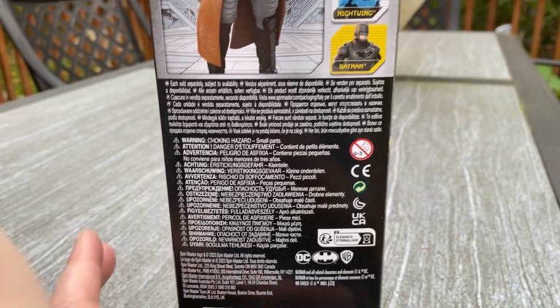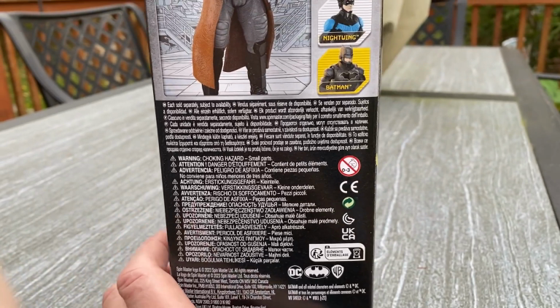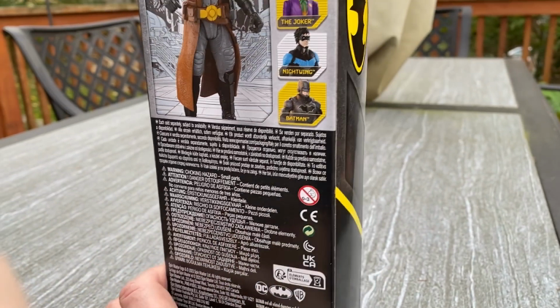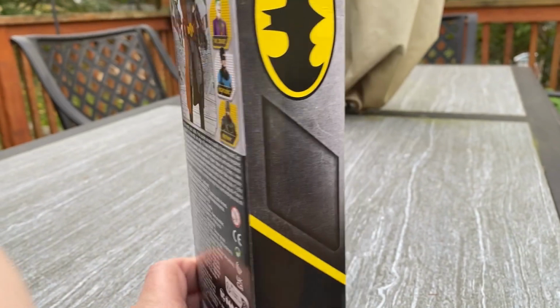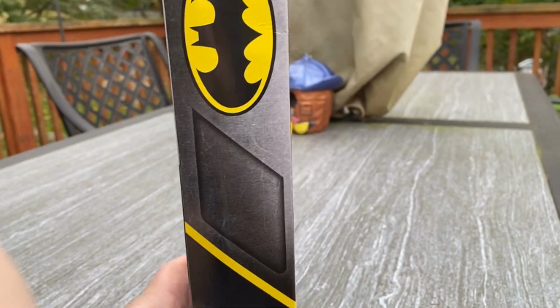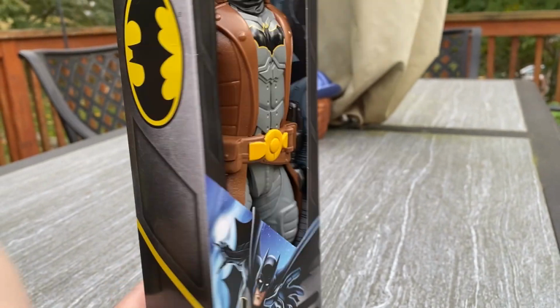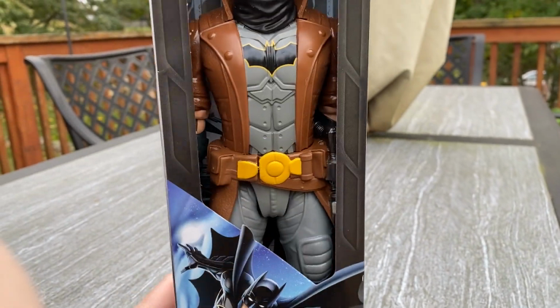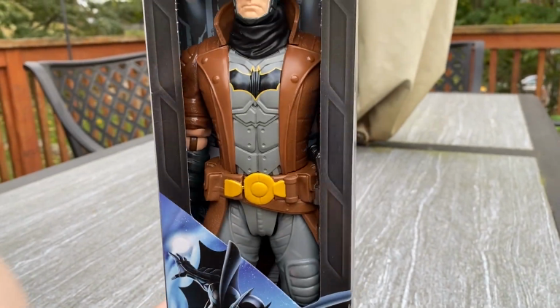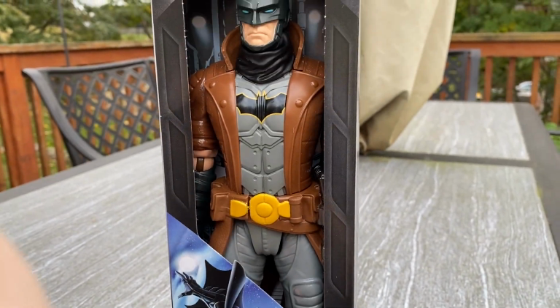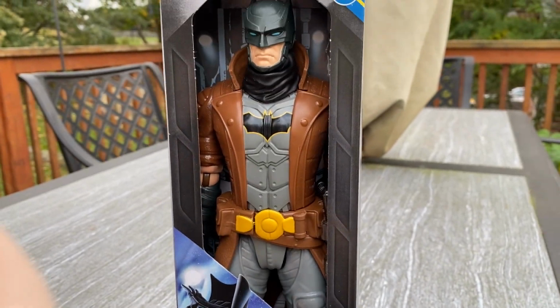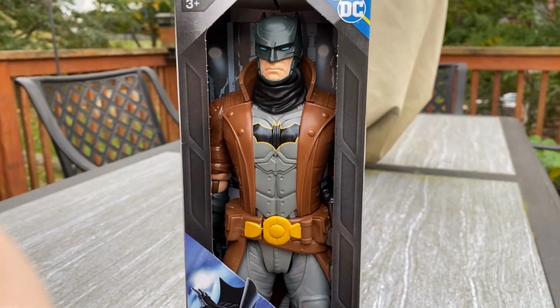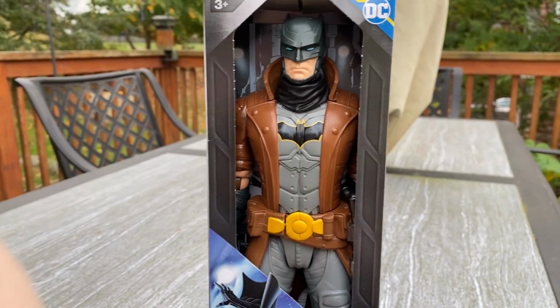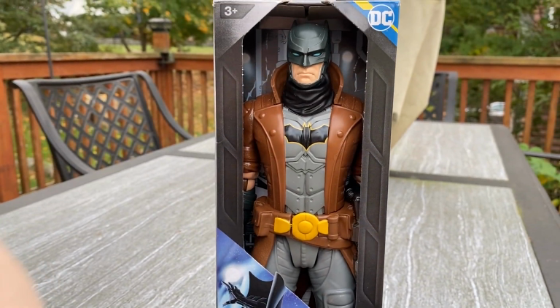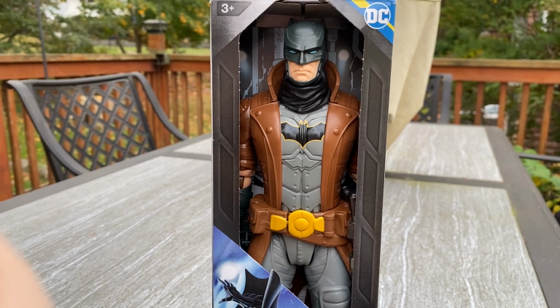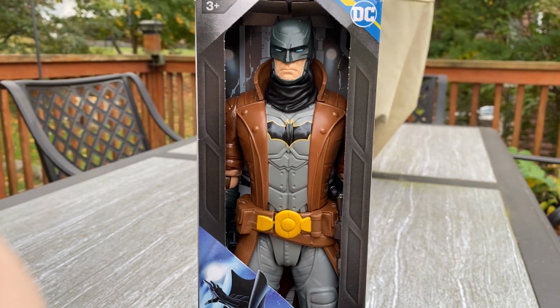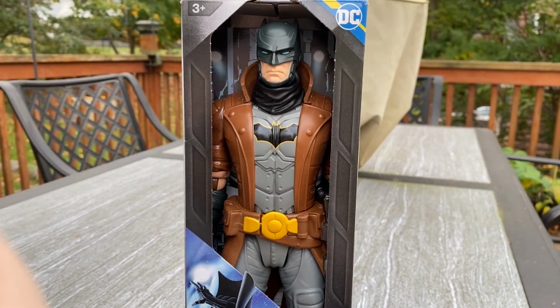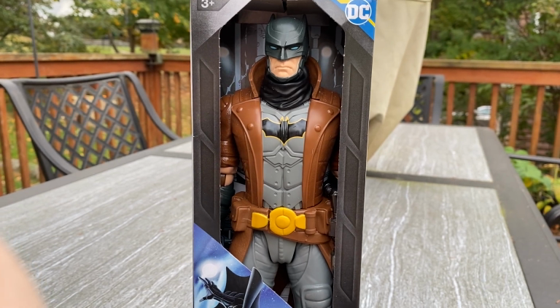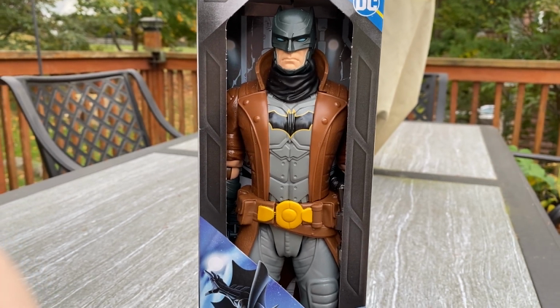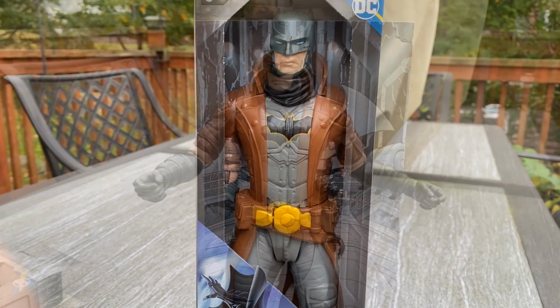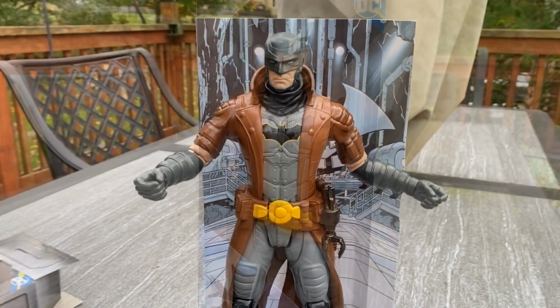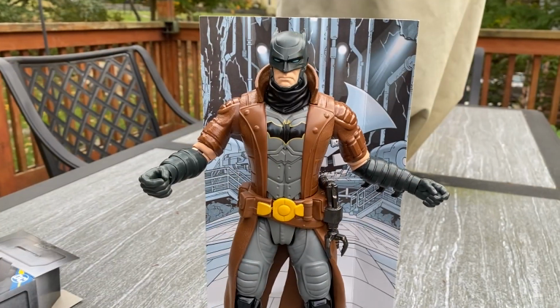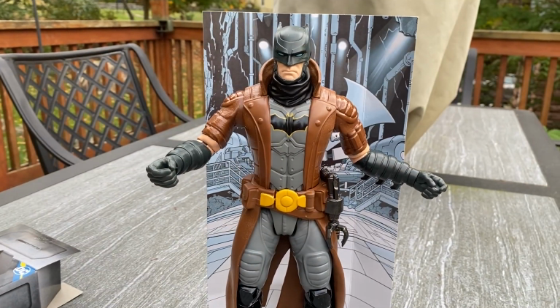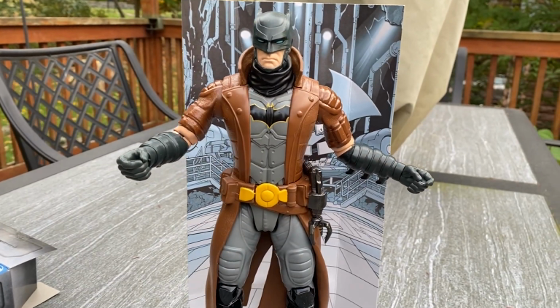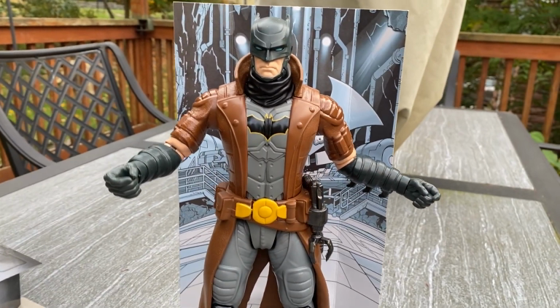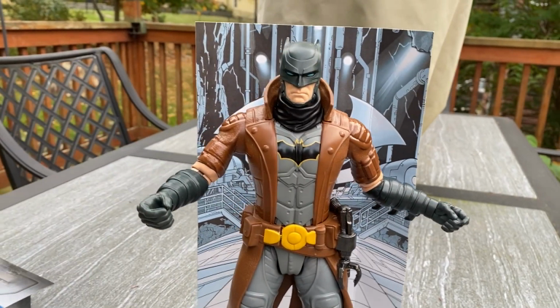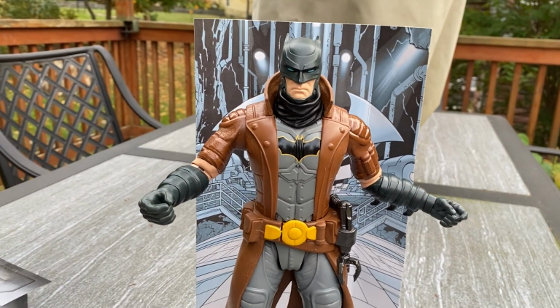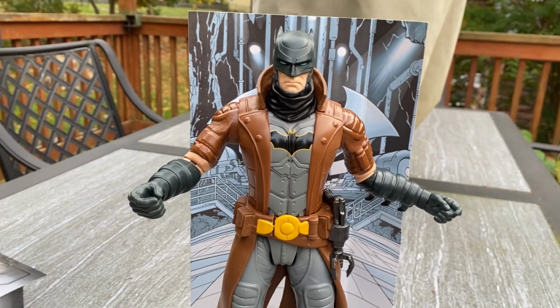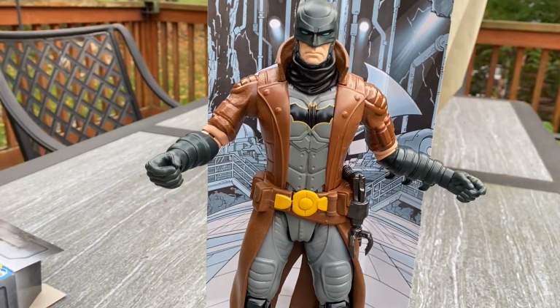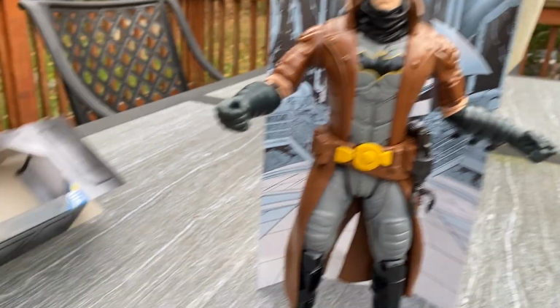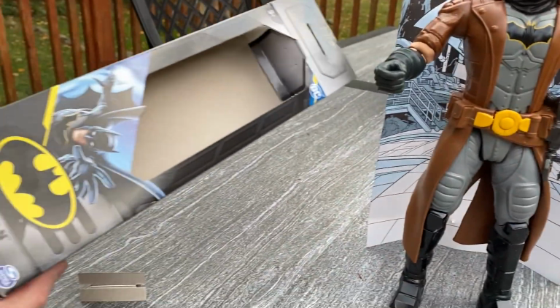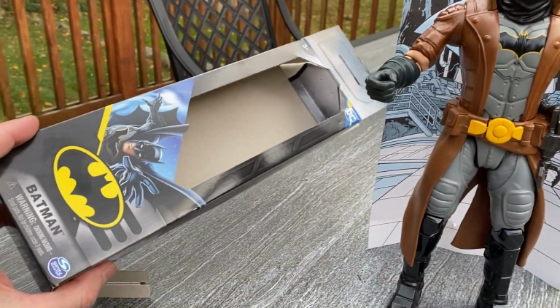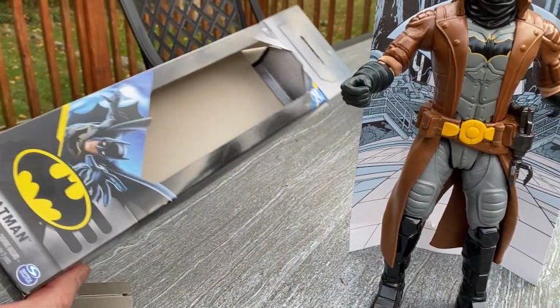This is new to me. This was only $9.95, 12-inch action figure. I thought it was pretty cool. Let's open it up, take a look. Here it is out of the box. It comes with this cool background, and there it is out of the box.